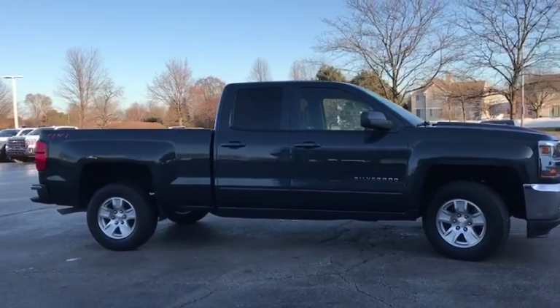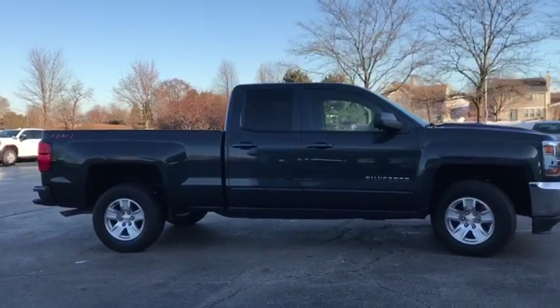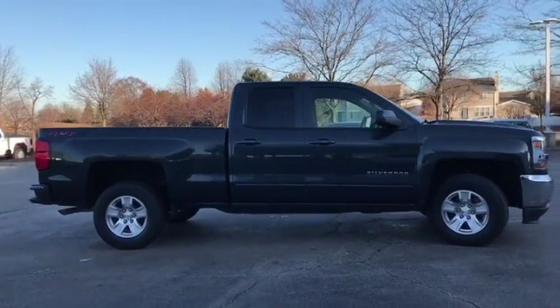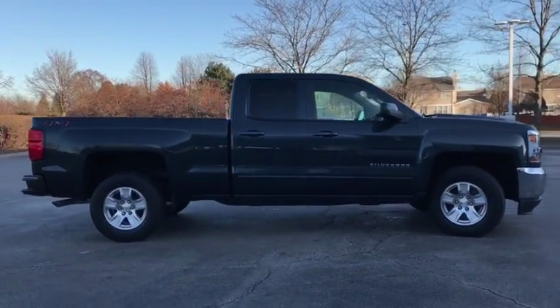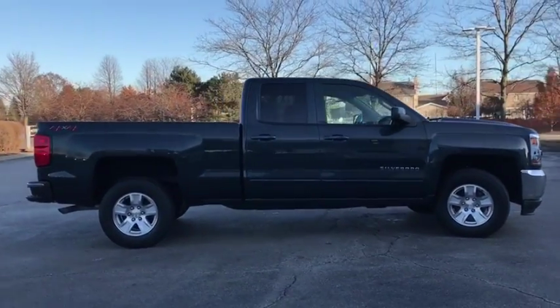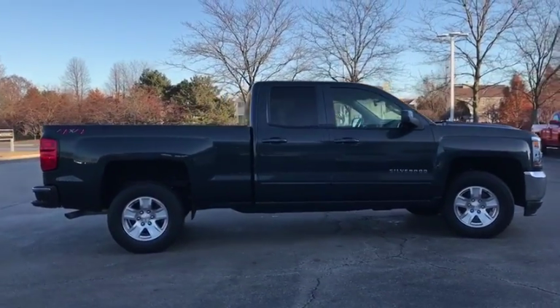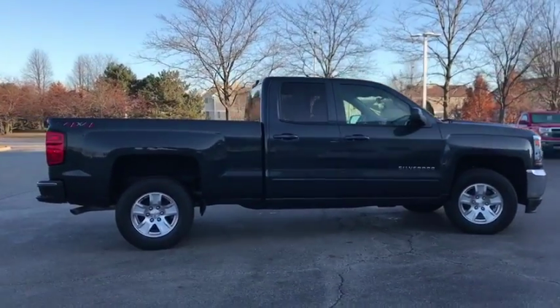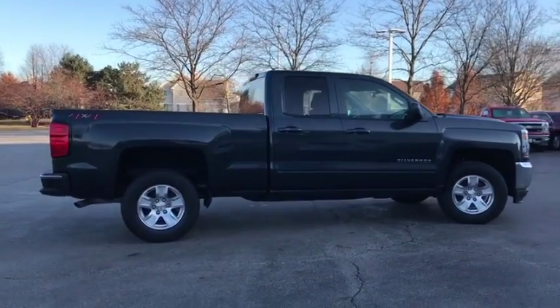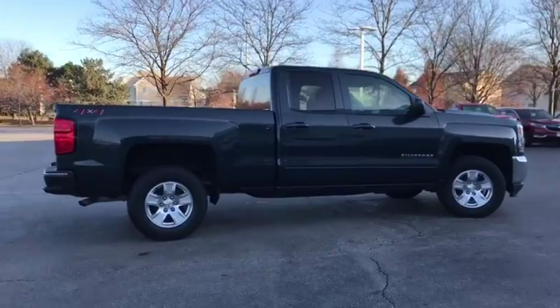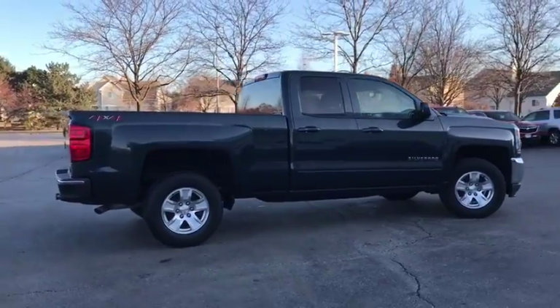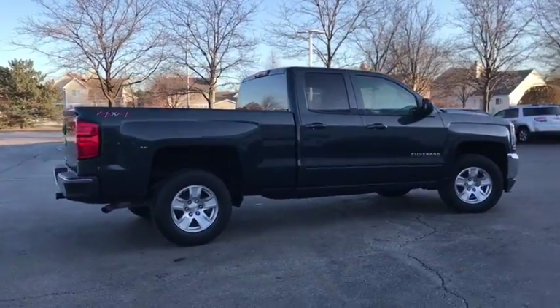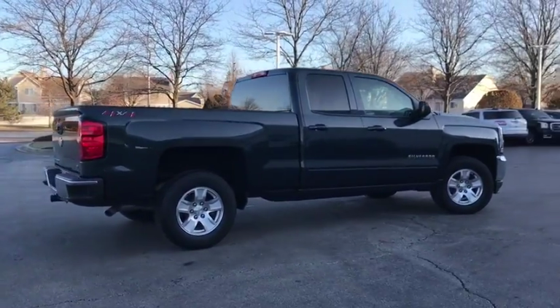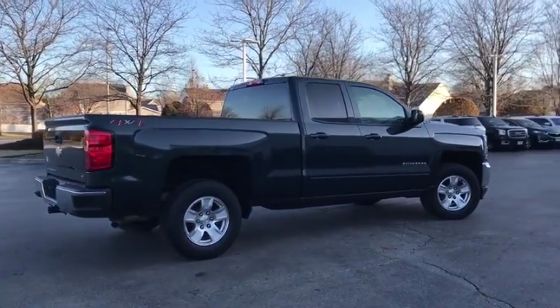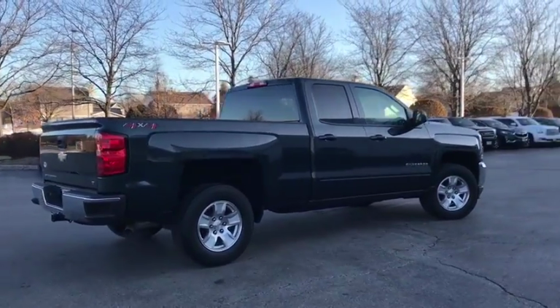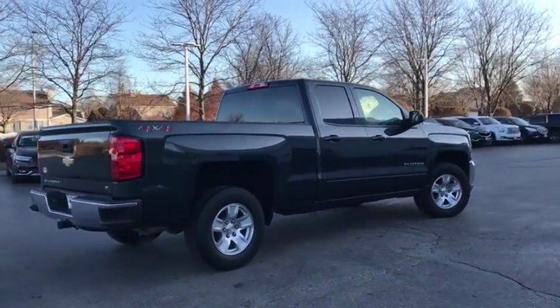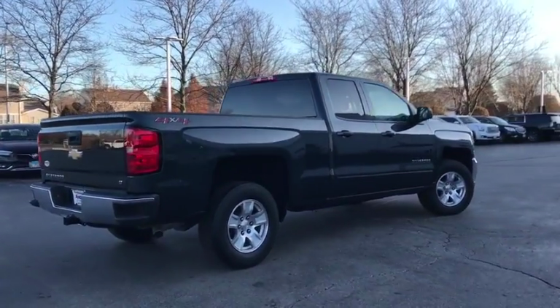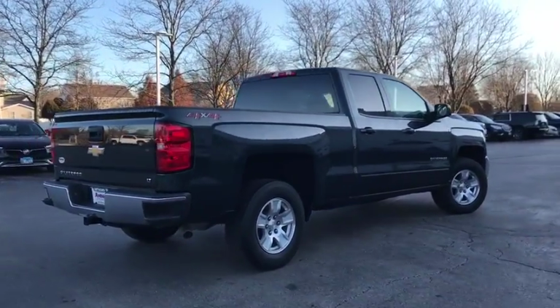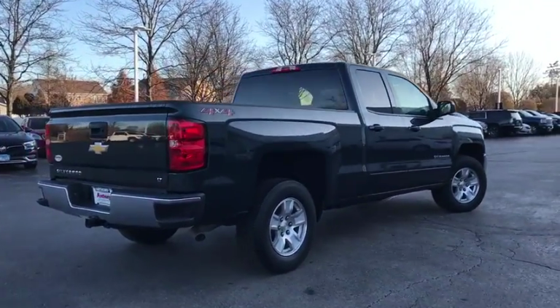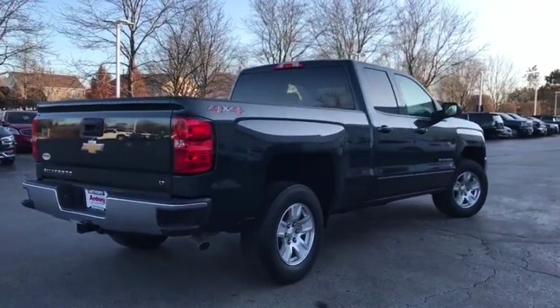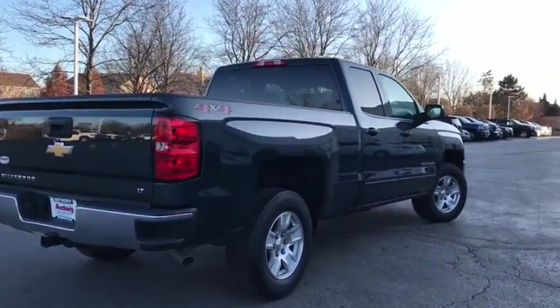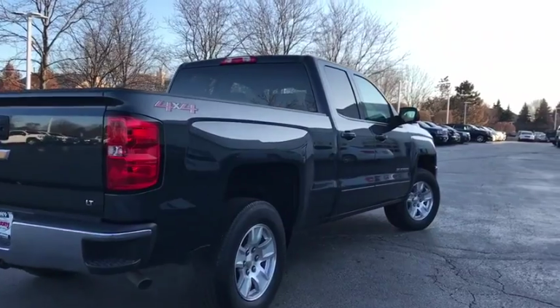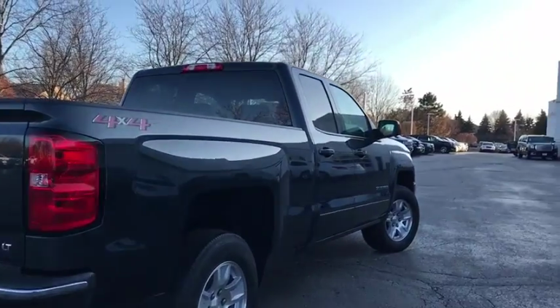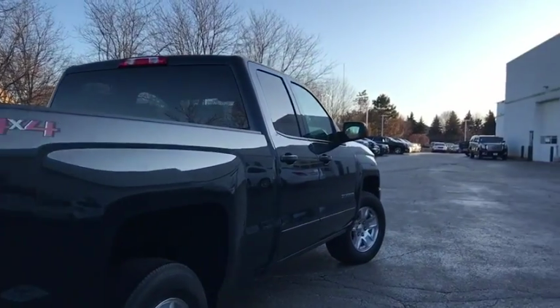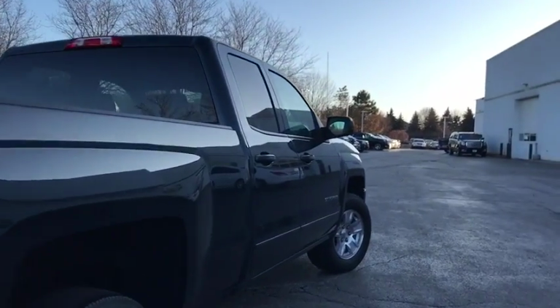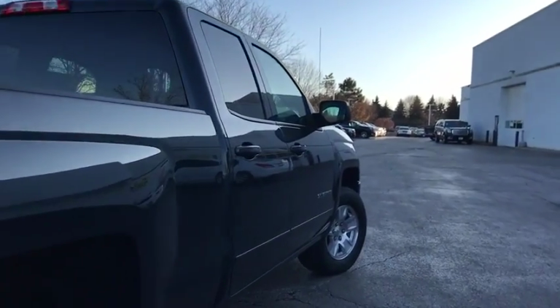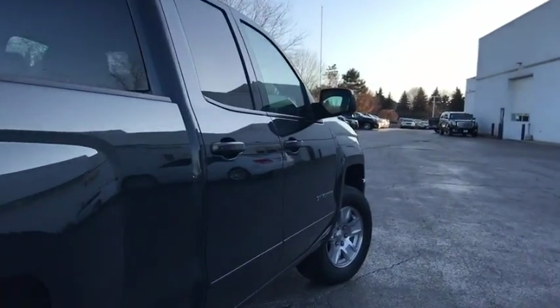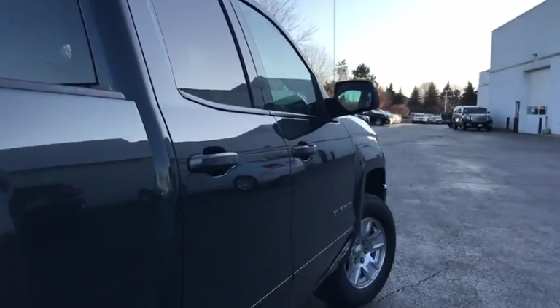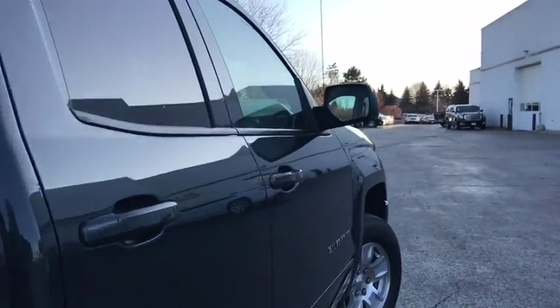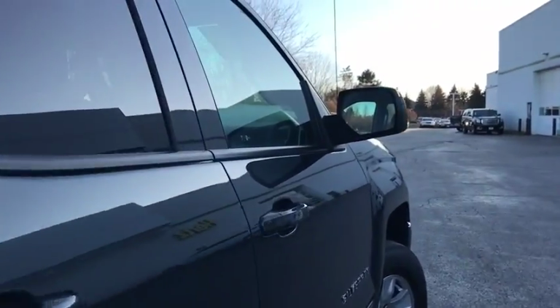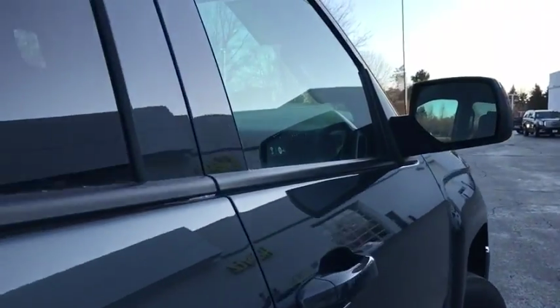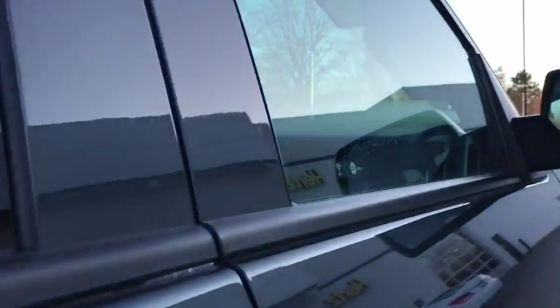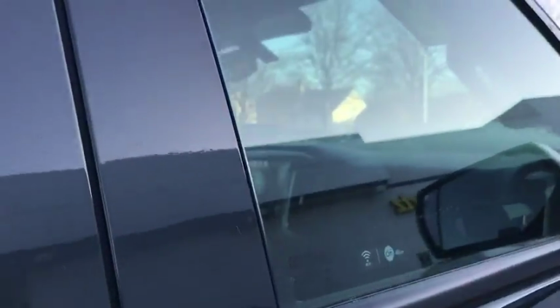The impressive interior is simply another reason that the Chevy Silverado is a top choice among truck buyers. This vehicle has less than 45,000 miles. Wouldn't you look great in this vehicle? Stop in today and see for yourself.